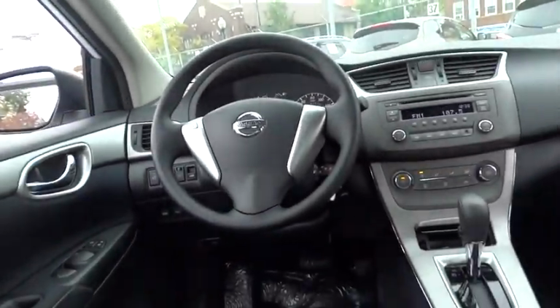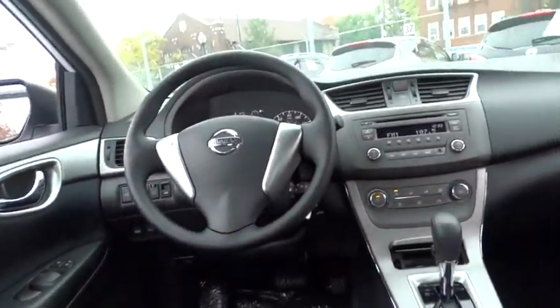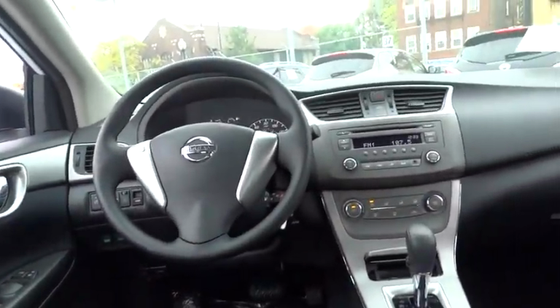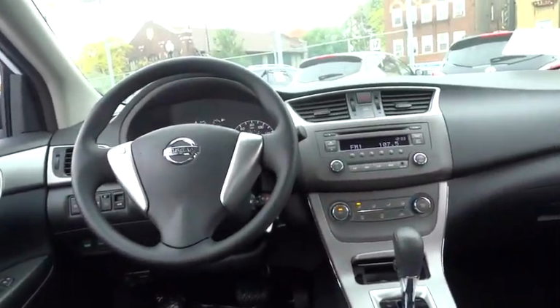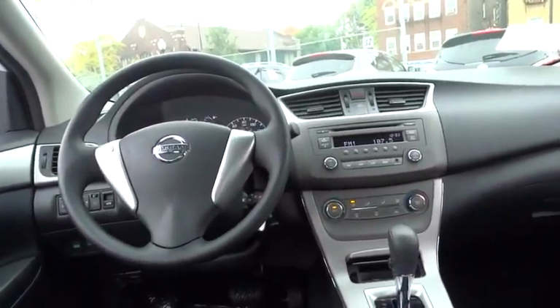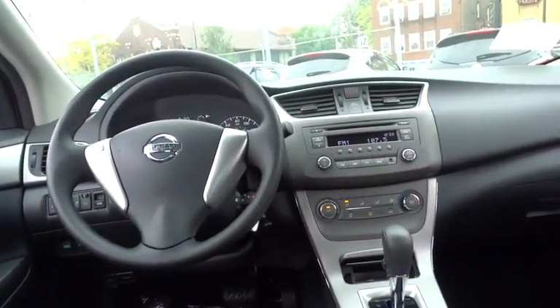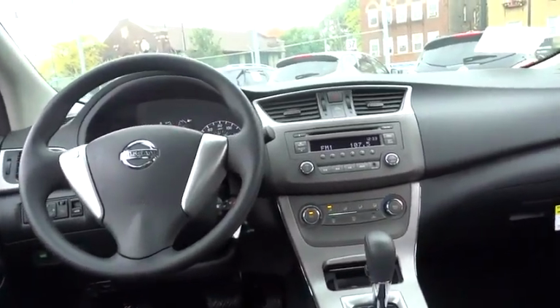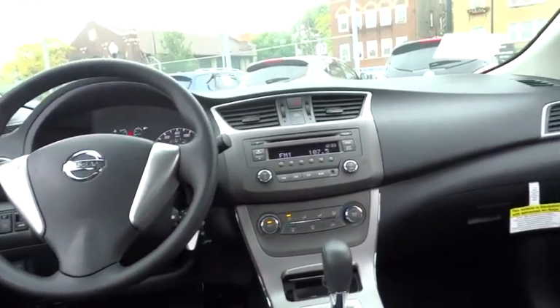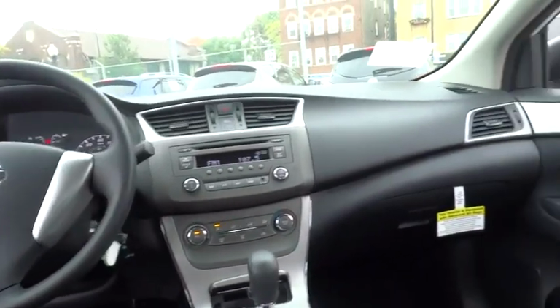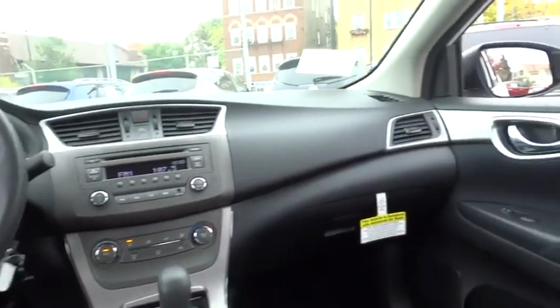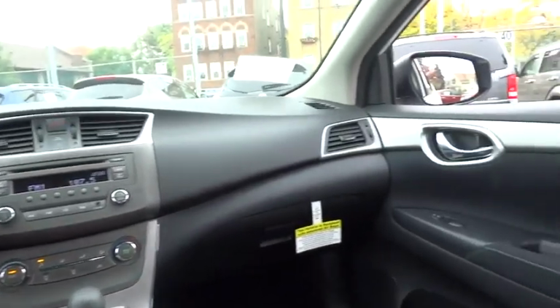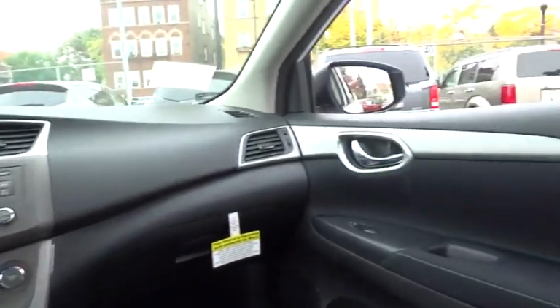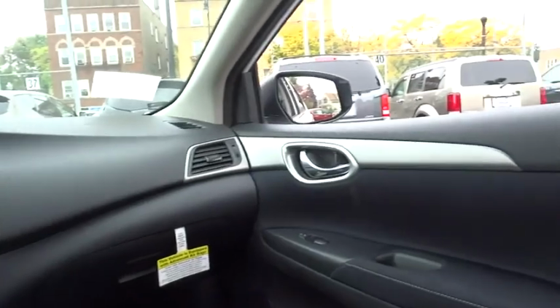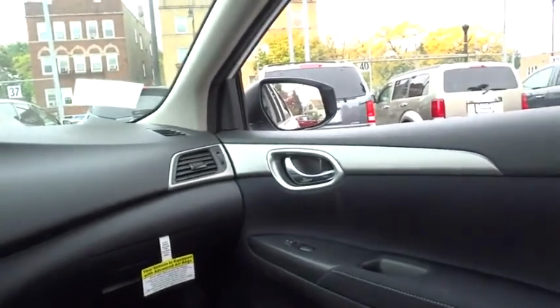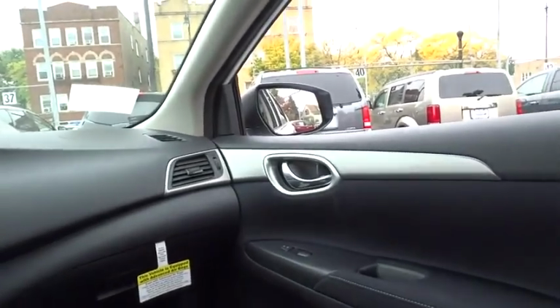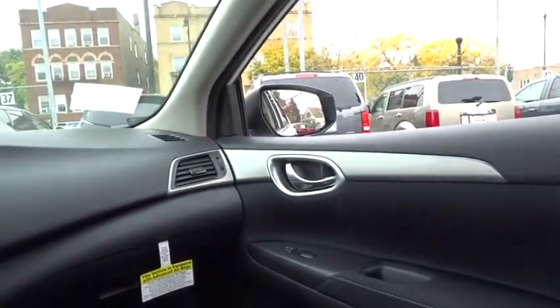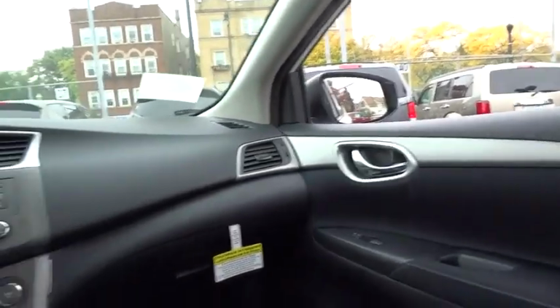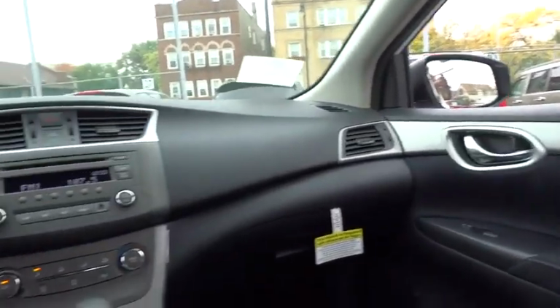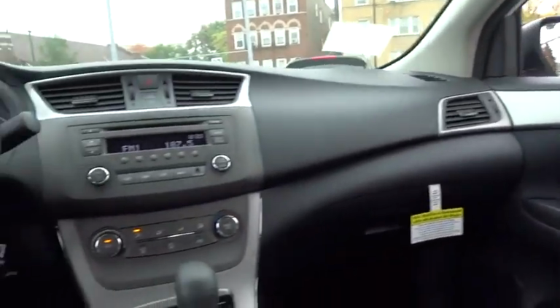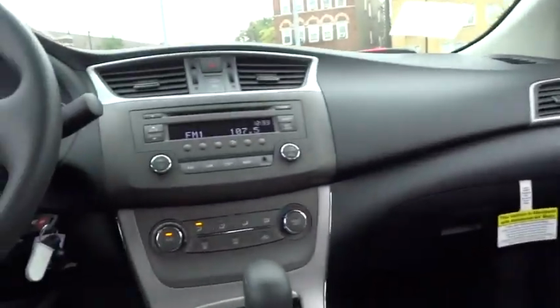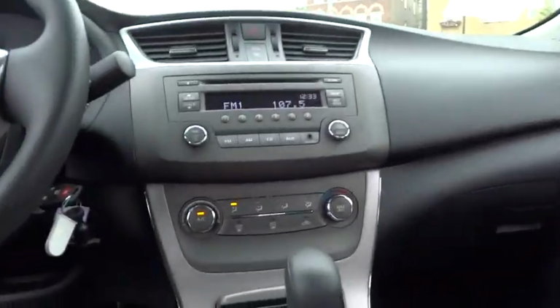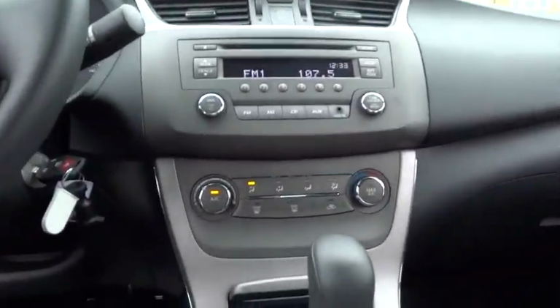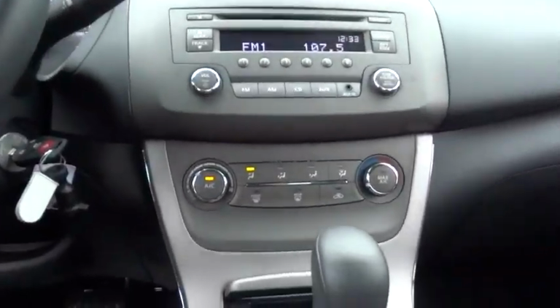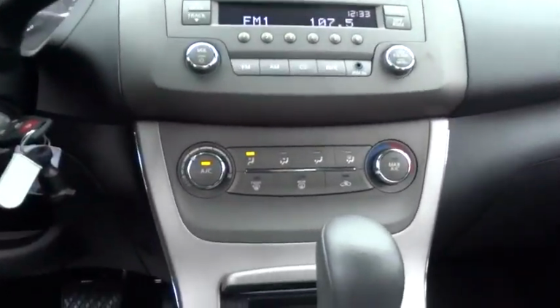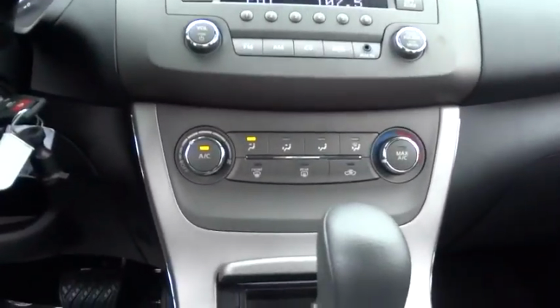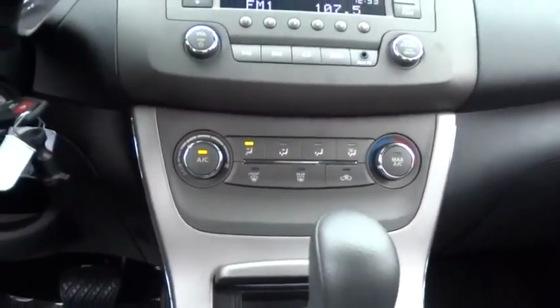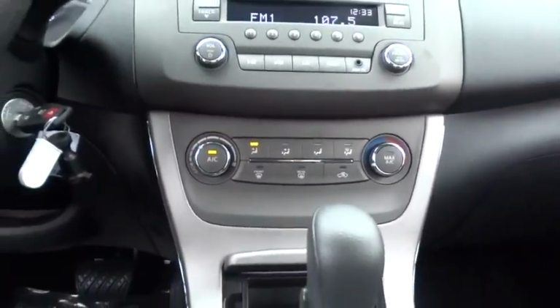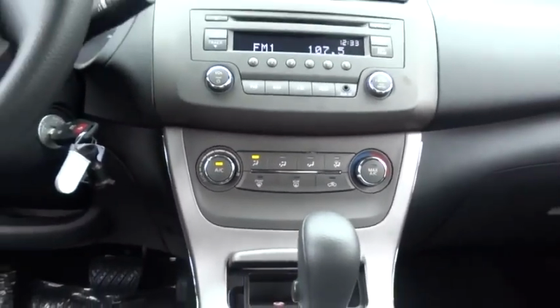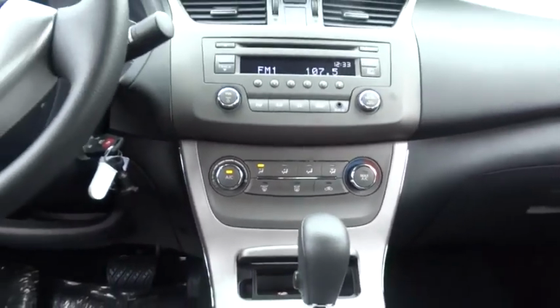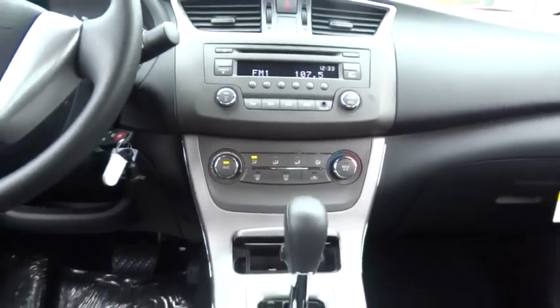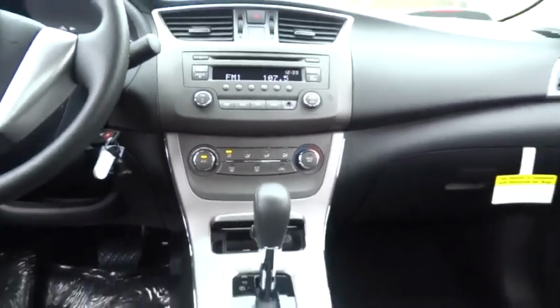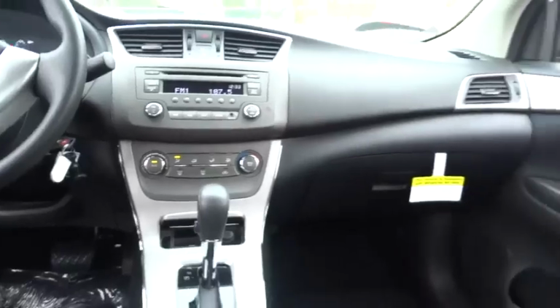Speed proportional power steering, tachometer, heads up display, power mirrors, privacy glass, tire pressure monitoring system.